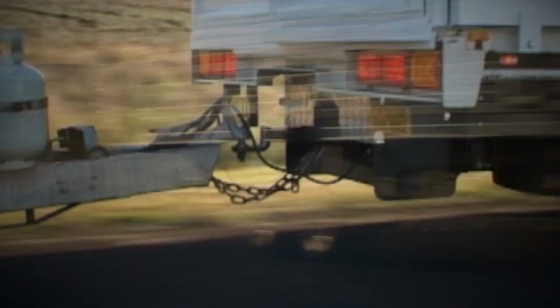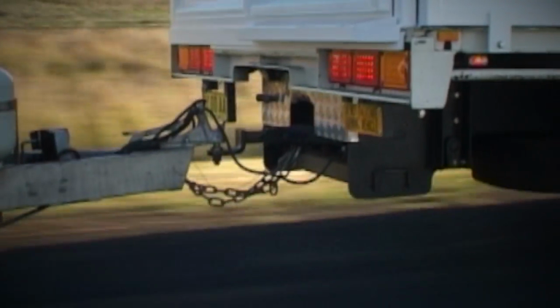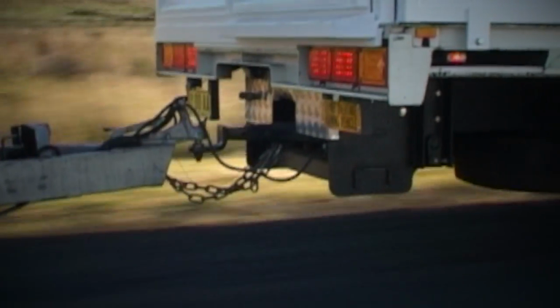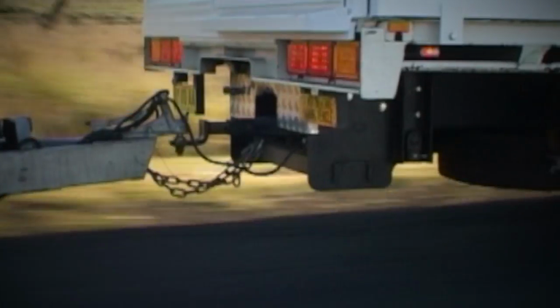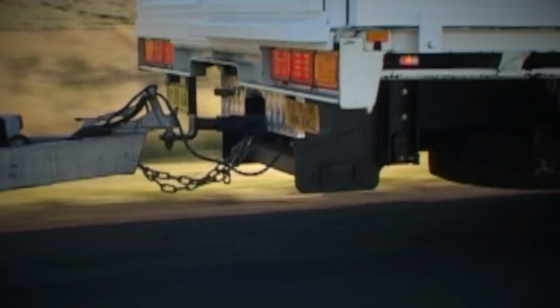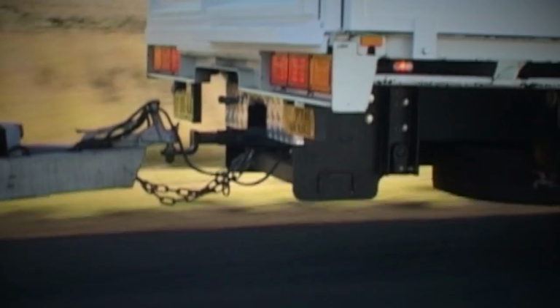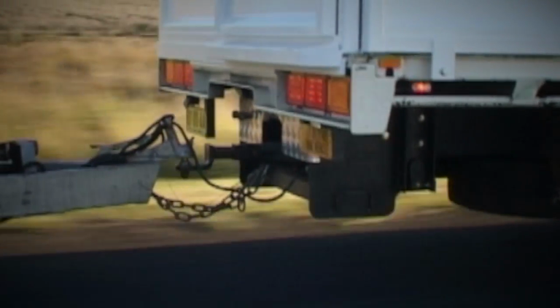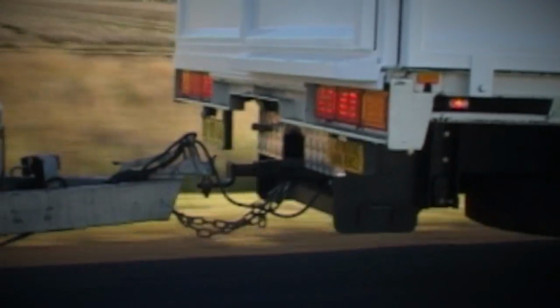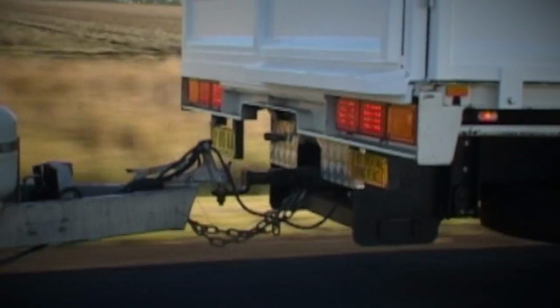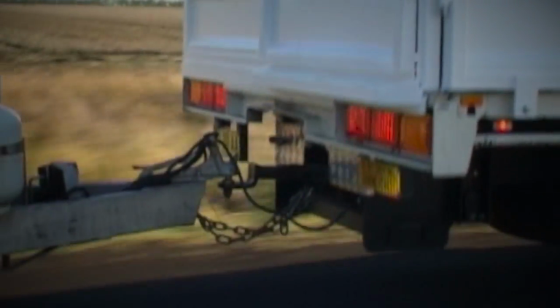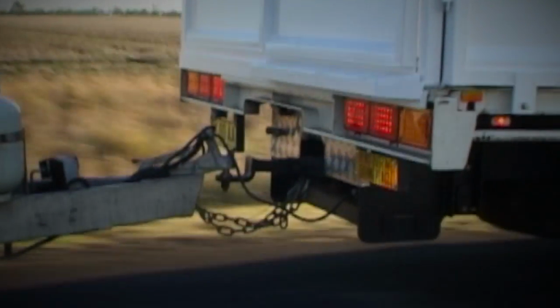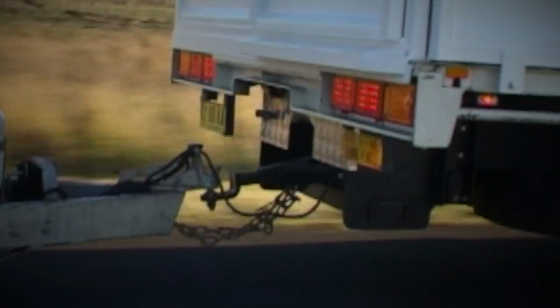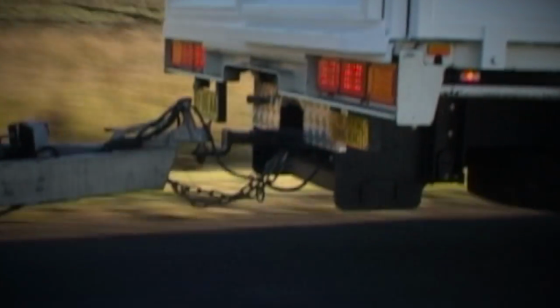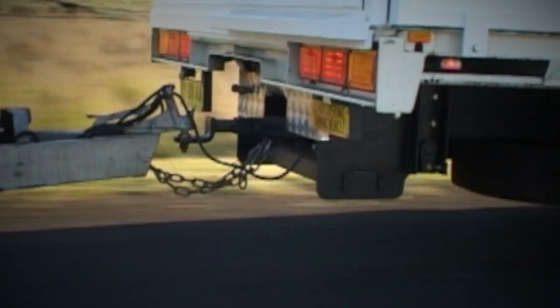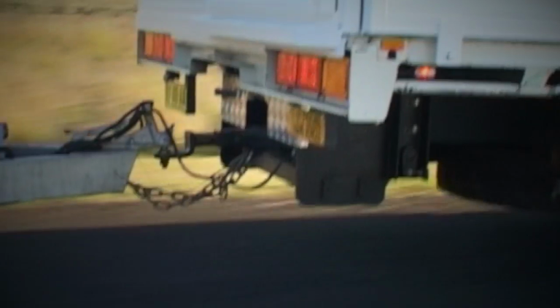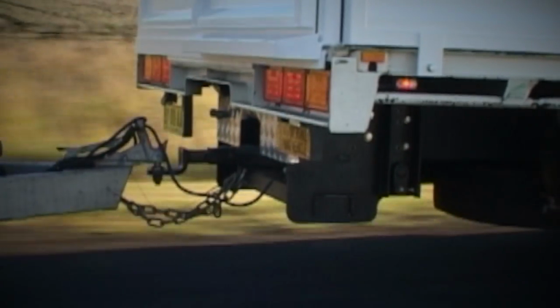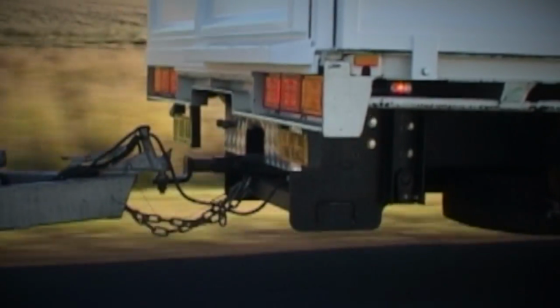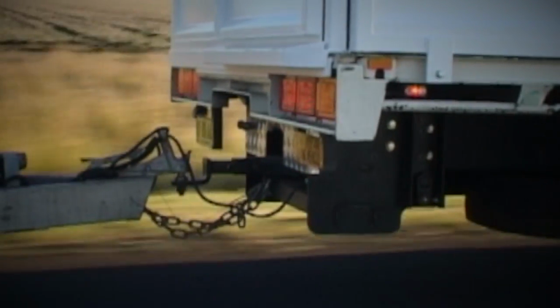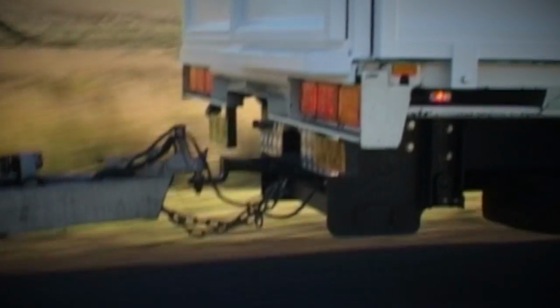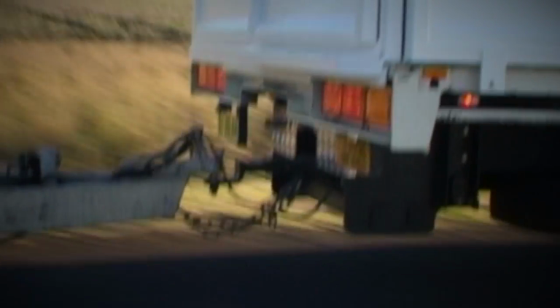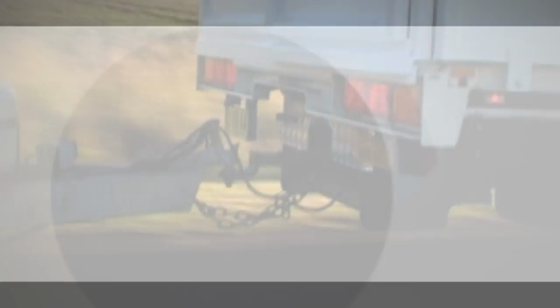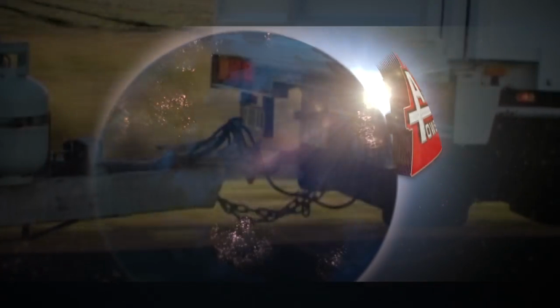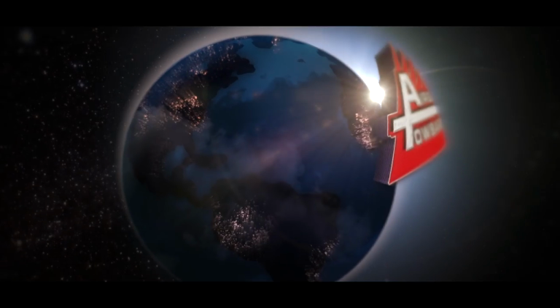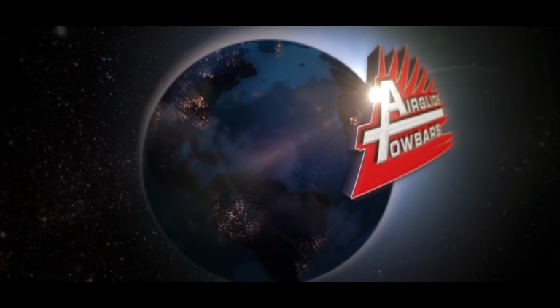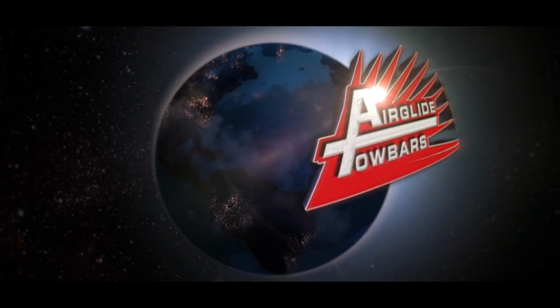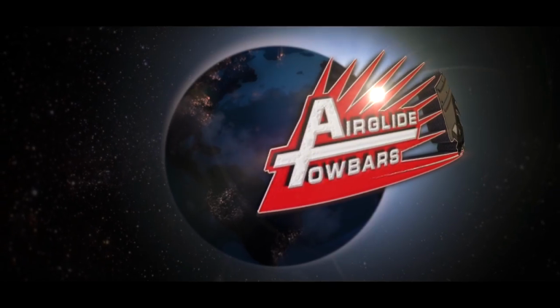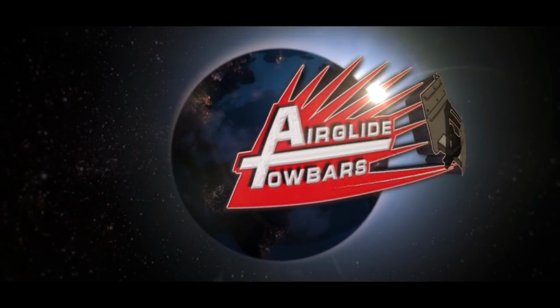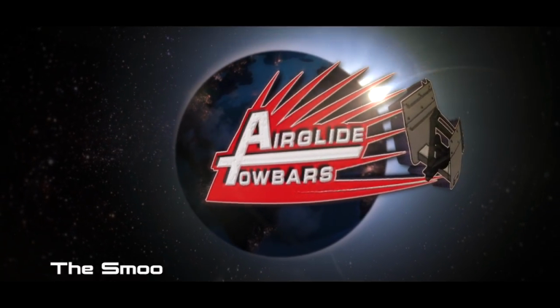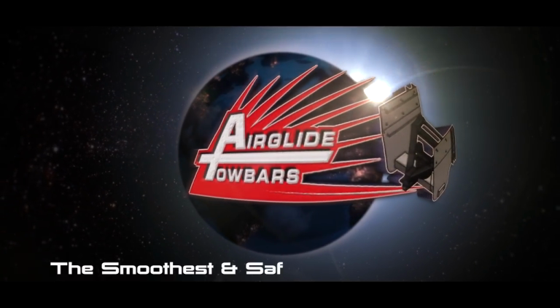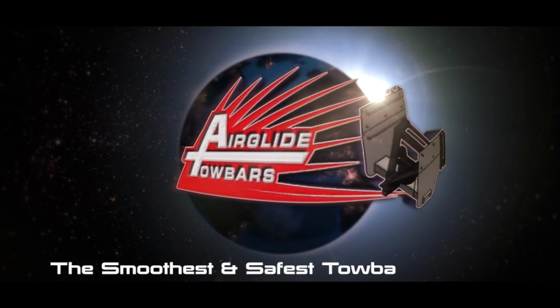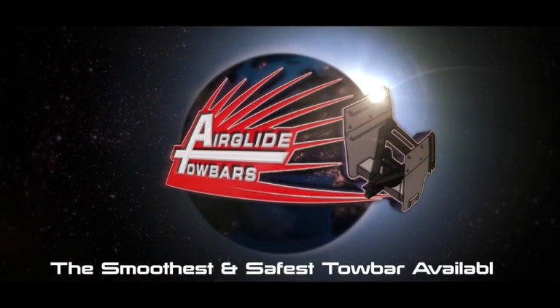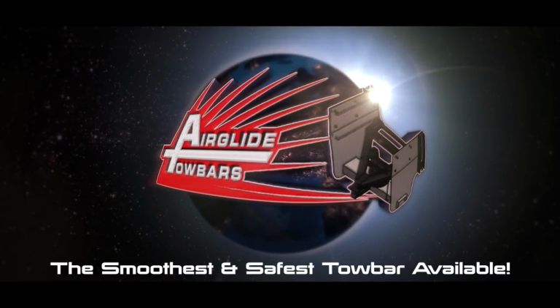If you've already had to claim for damage to your caravan or trailer through your insurer, why not see if the money-saving Air Glide tow bar upgrade can be covered under your insurance? The Air Glide tow bar is the smoothest and safest tow bar available.